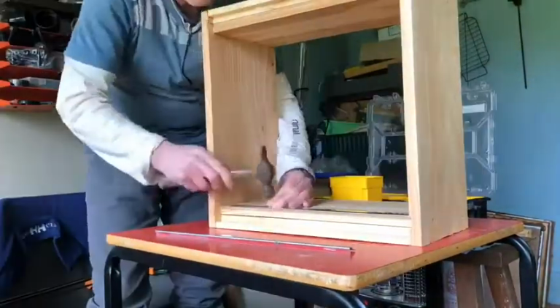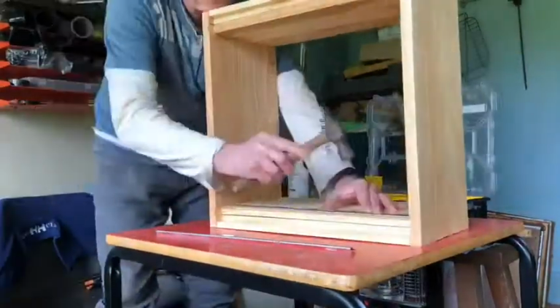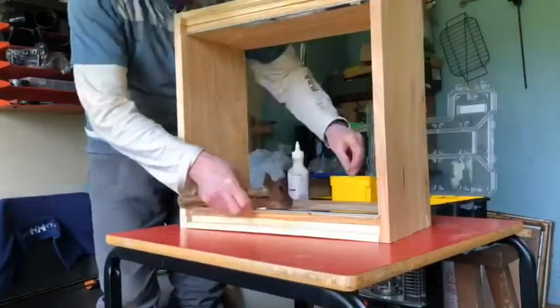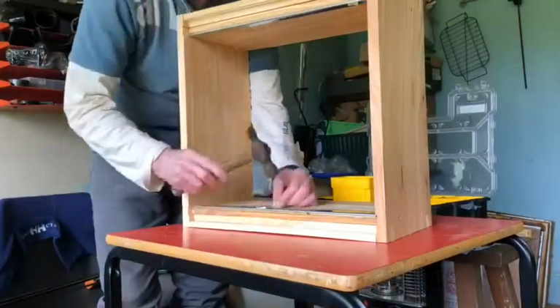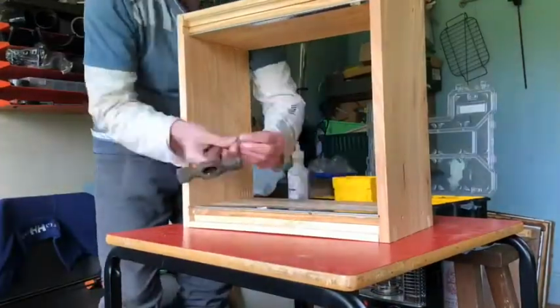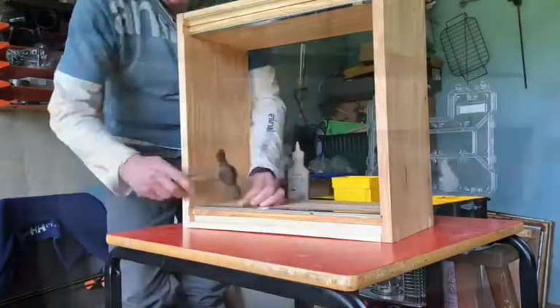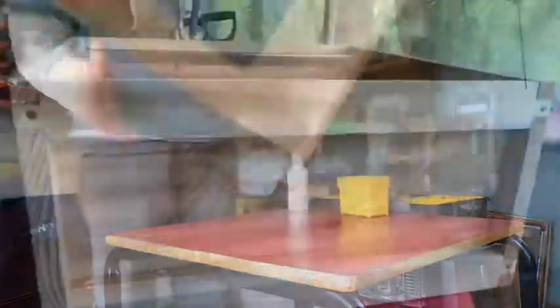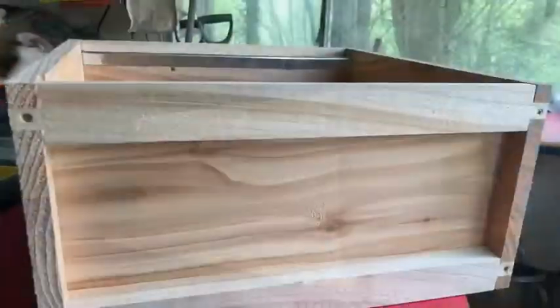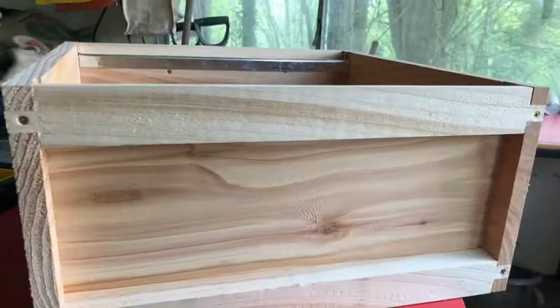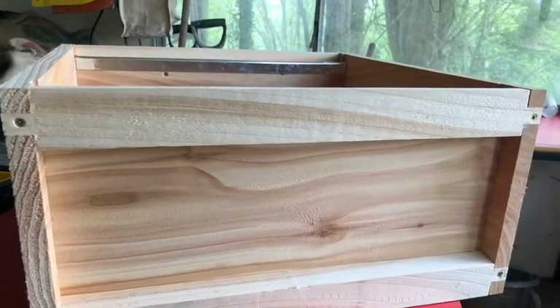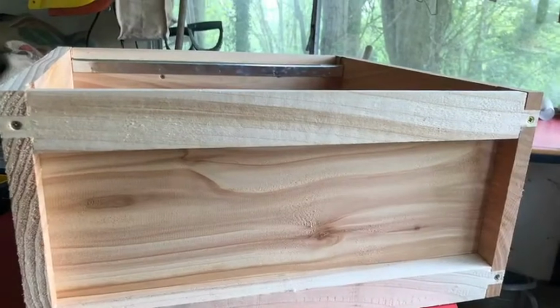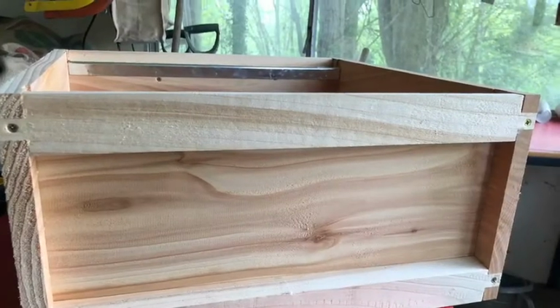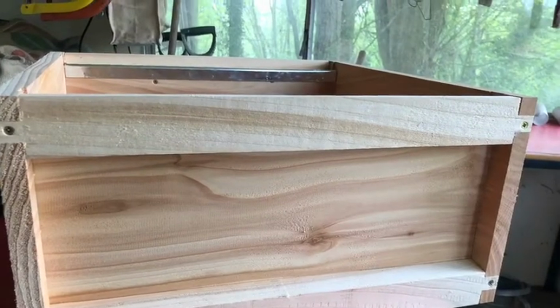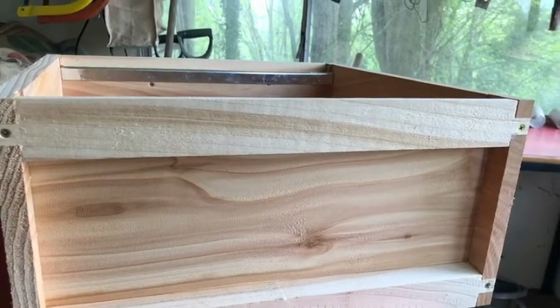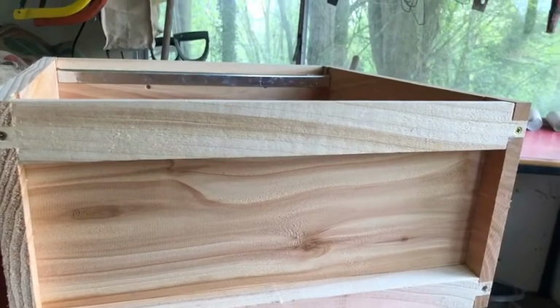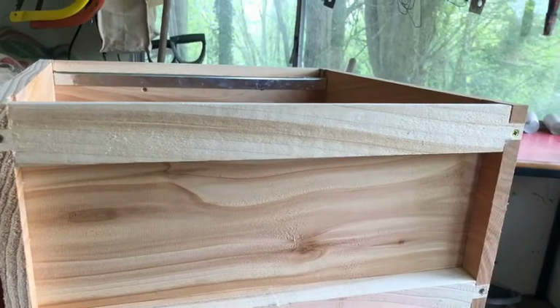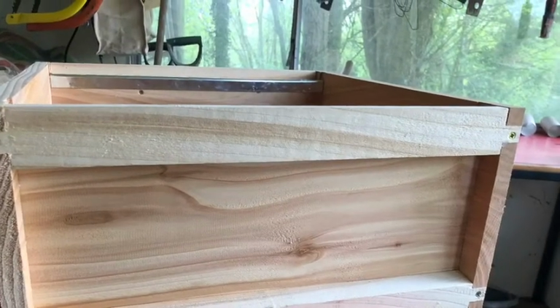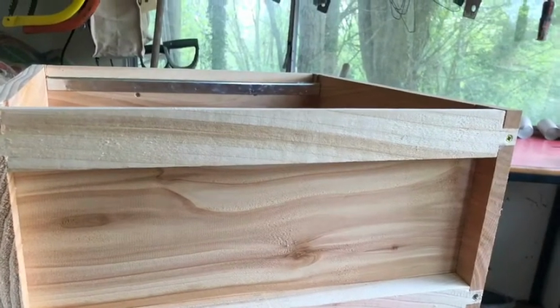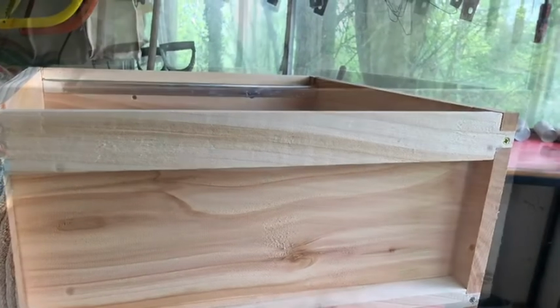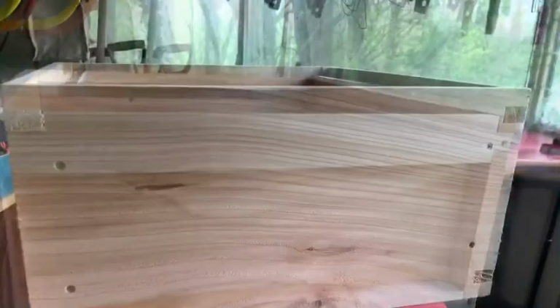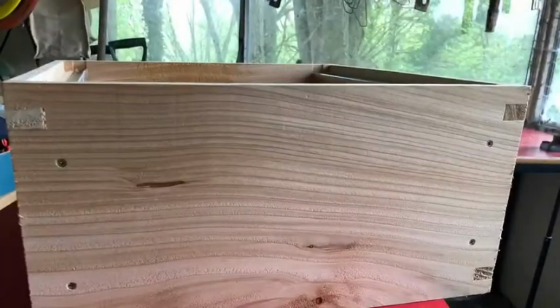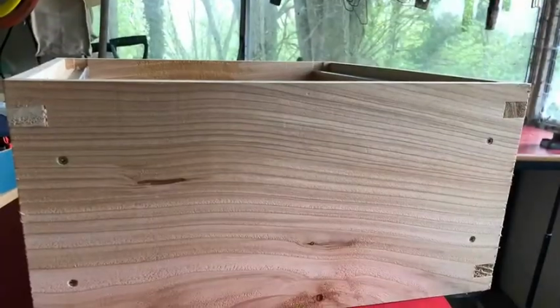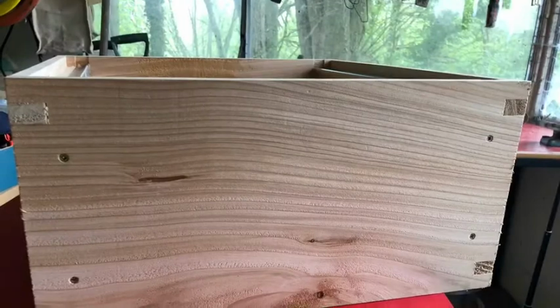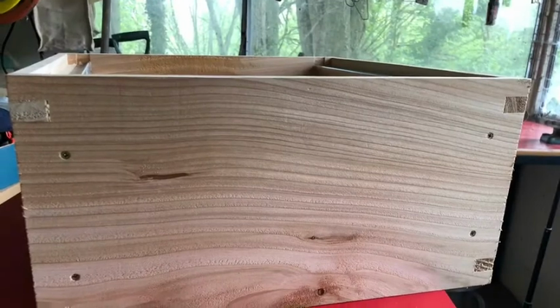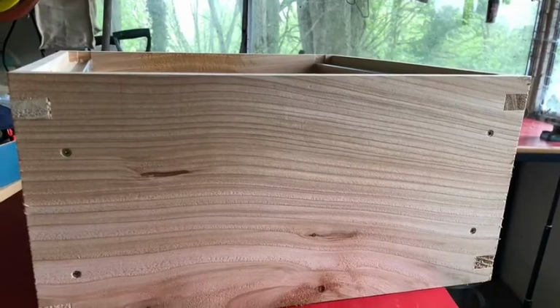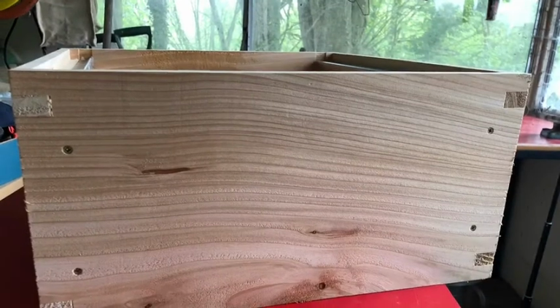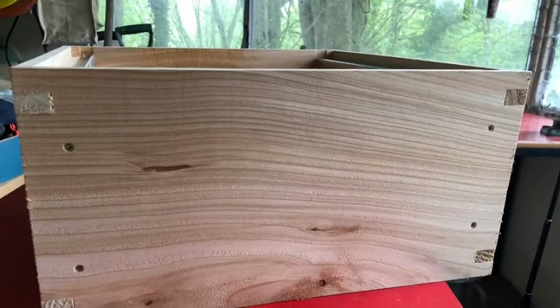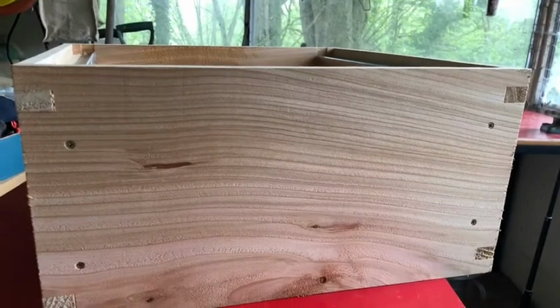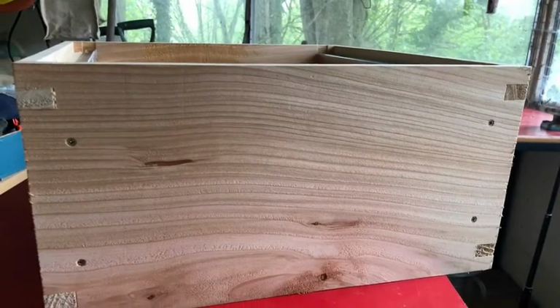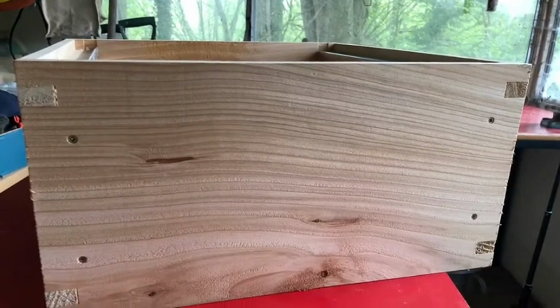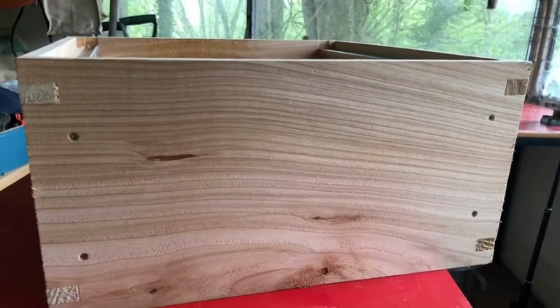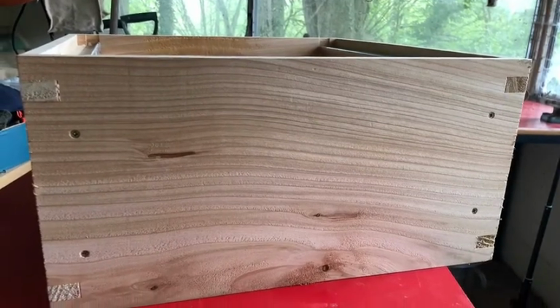Now I'm putting on the runners for the frames. Here's the side panel that shows the screws in the lugs — that's important. And here are the screws that go into the side panel to hold in the panels at 90 degrees.